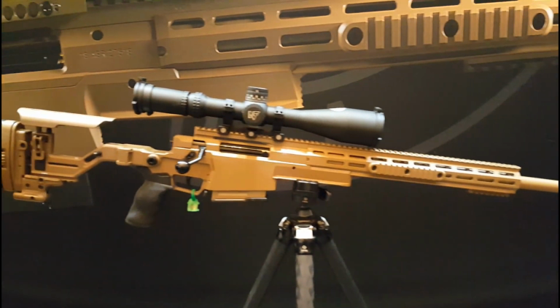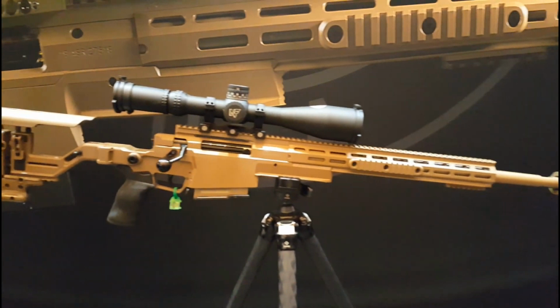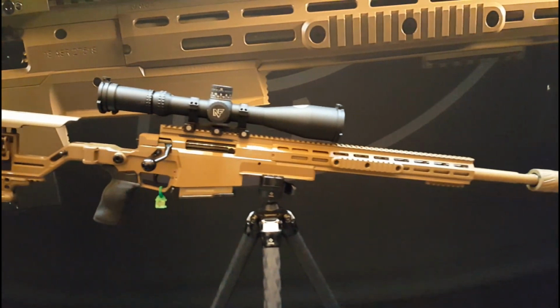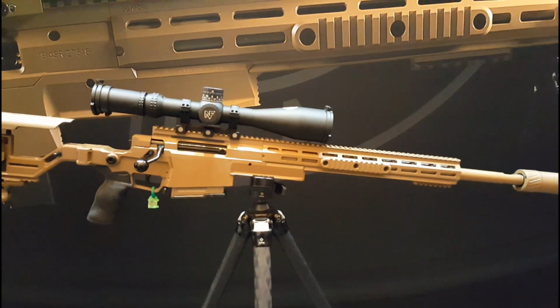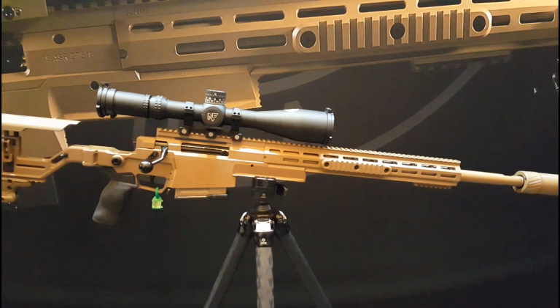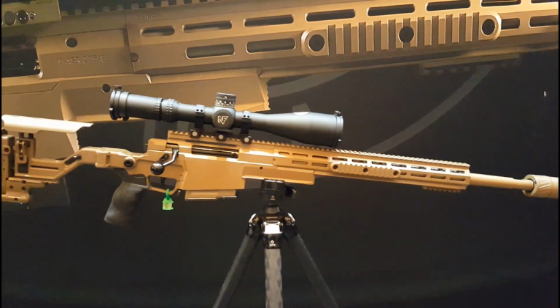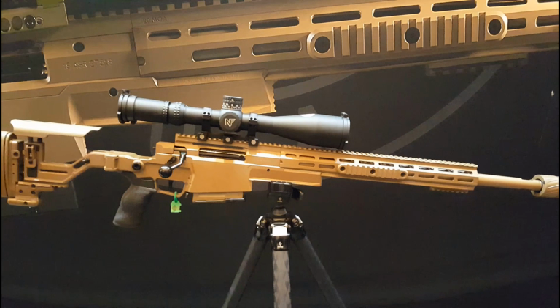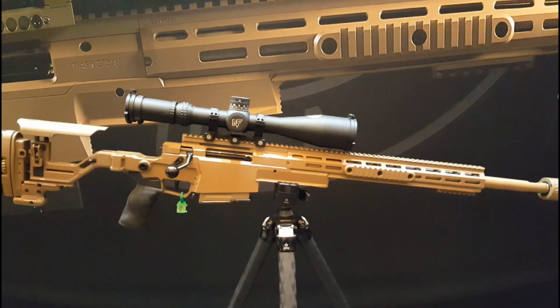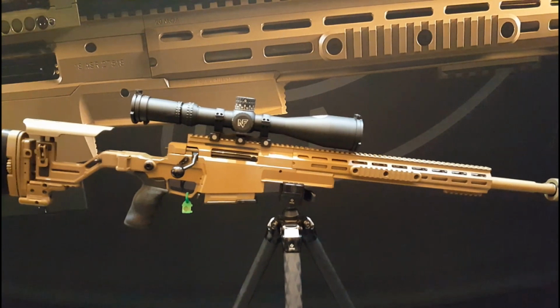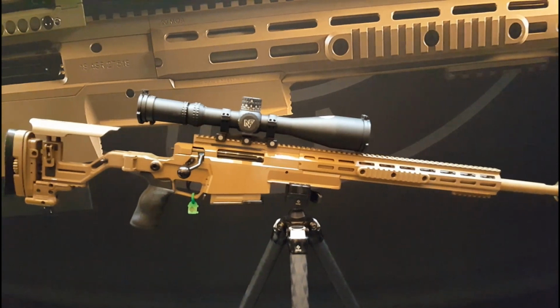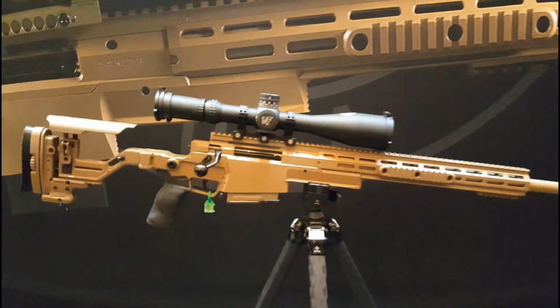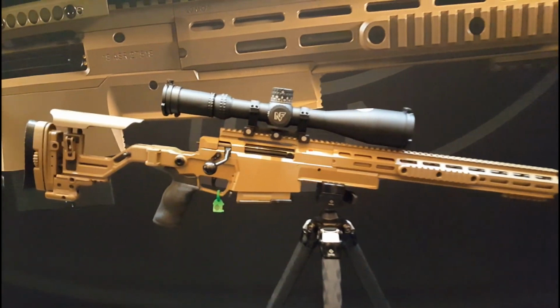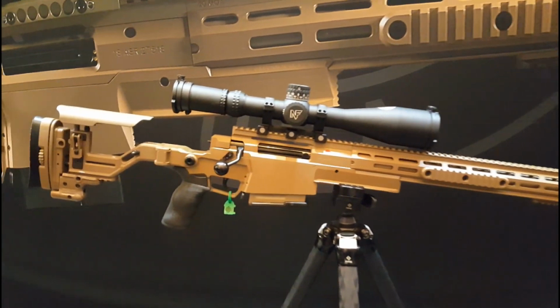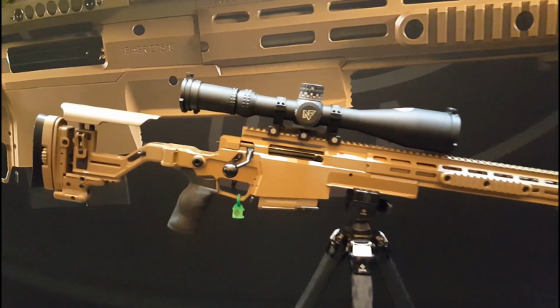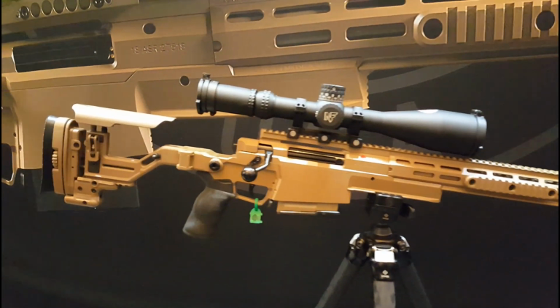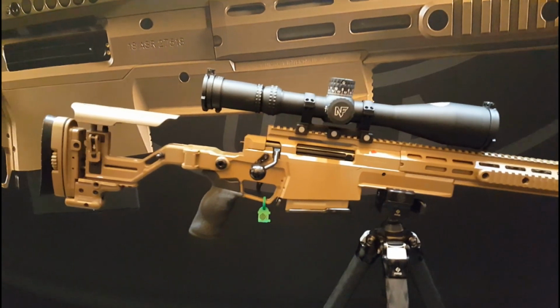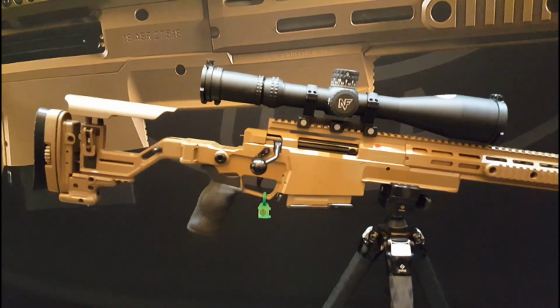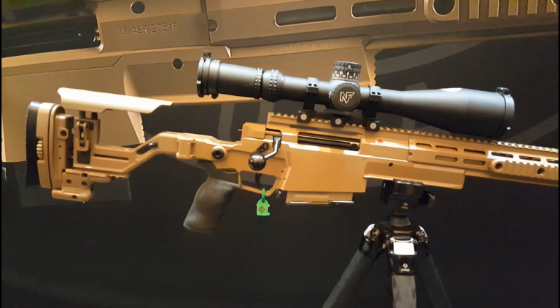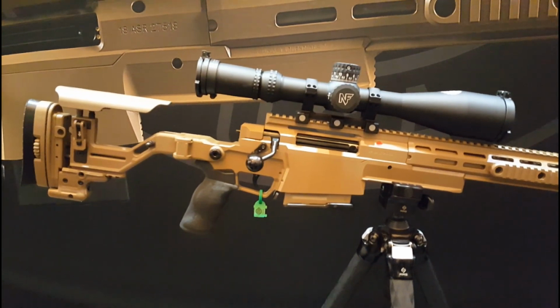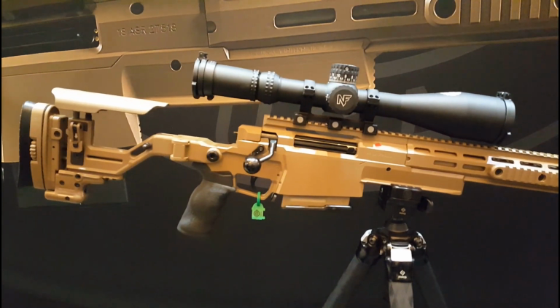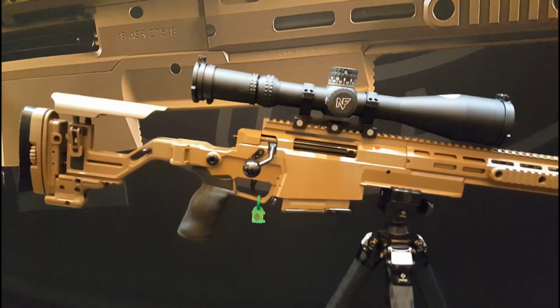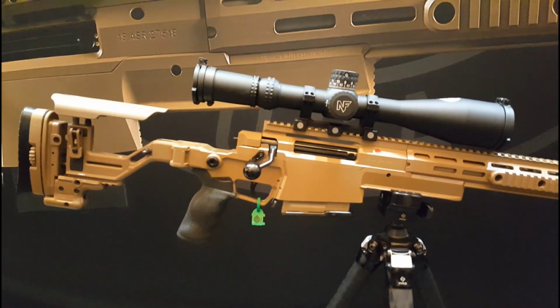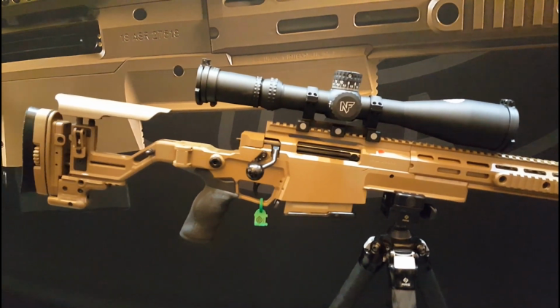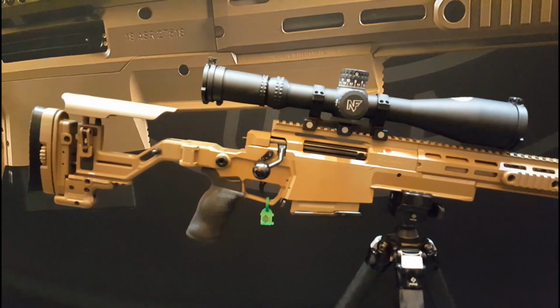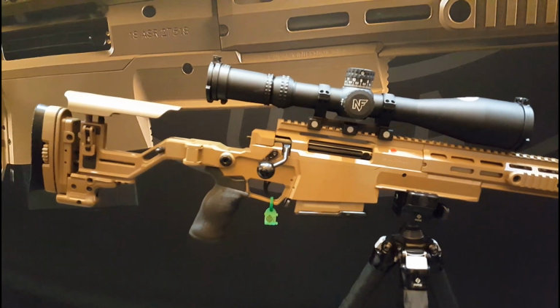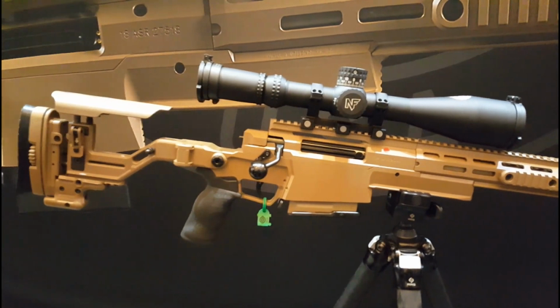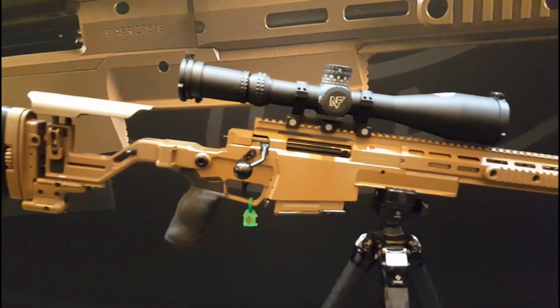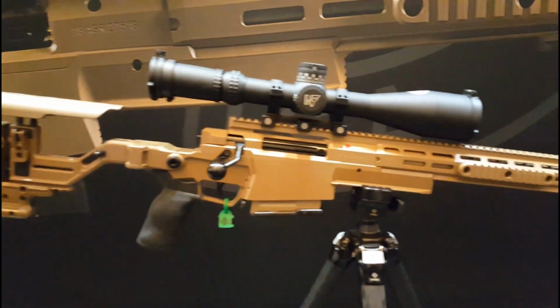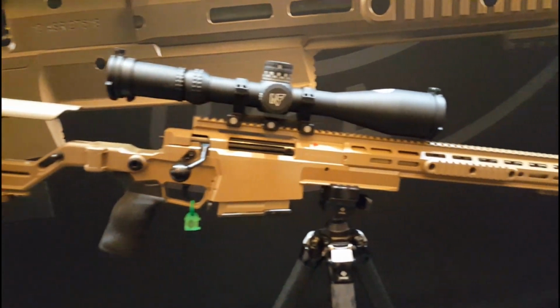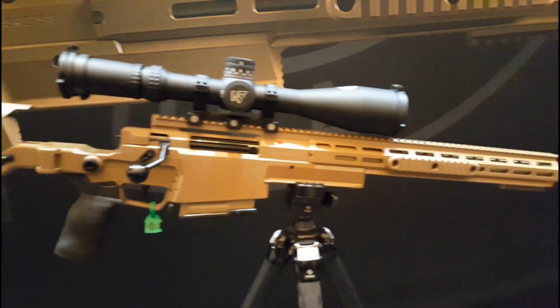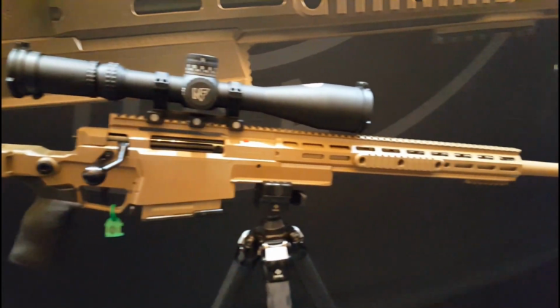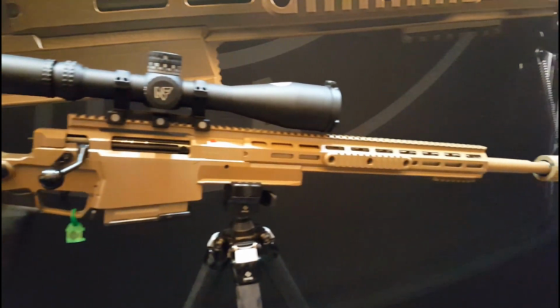This is a rifle we developed for the US SOCOM ASR requirement. In most ways, this gun is a derivative of the AXMC, the multi-calibre.